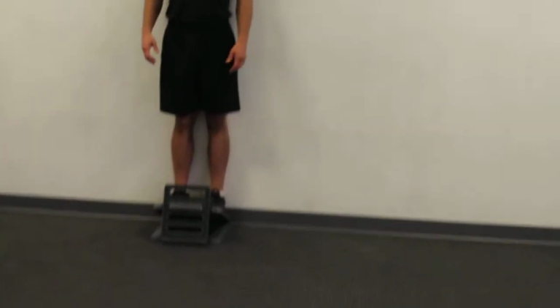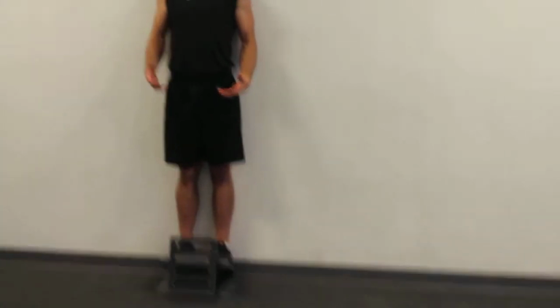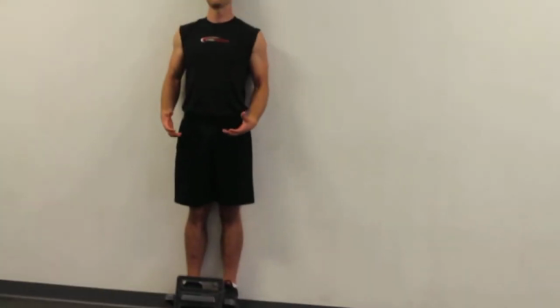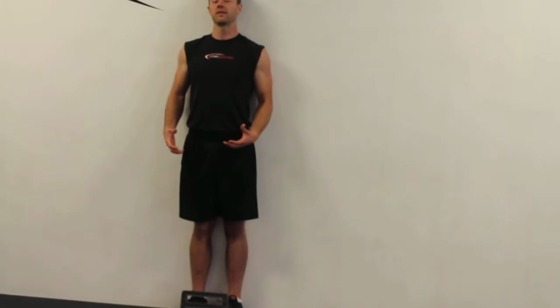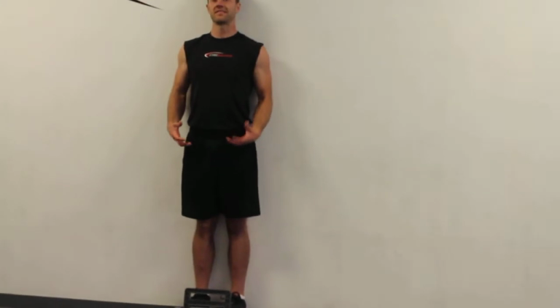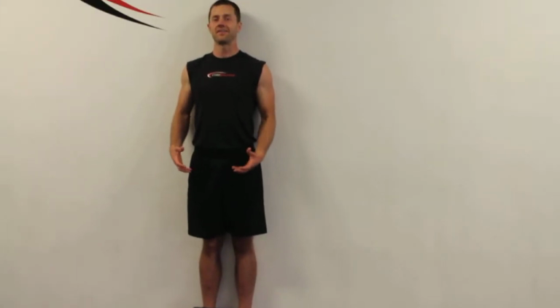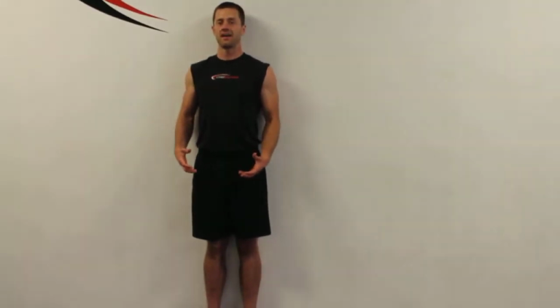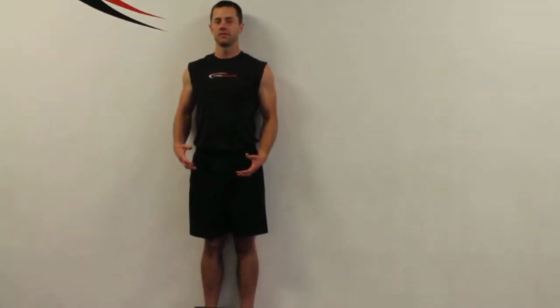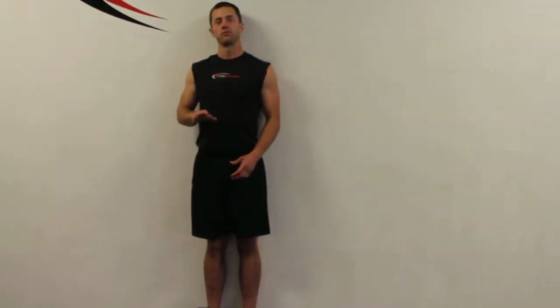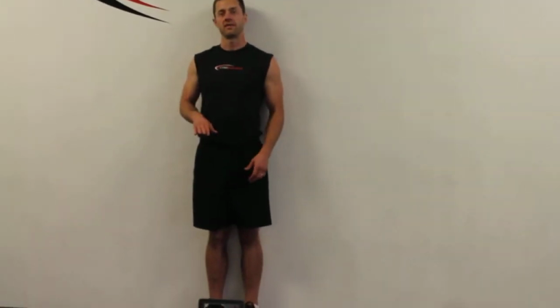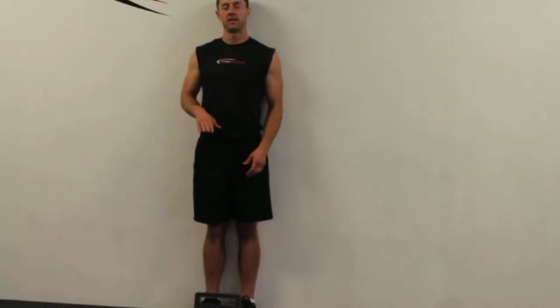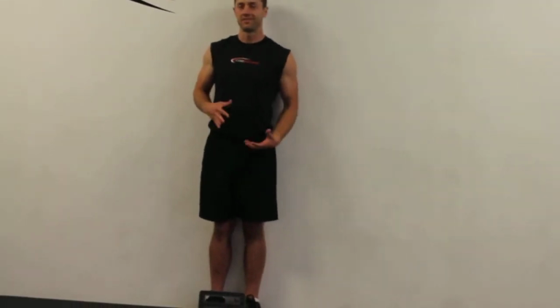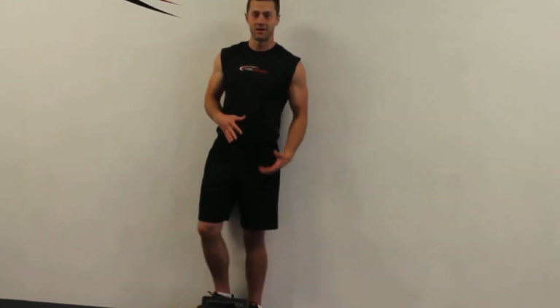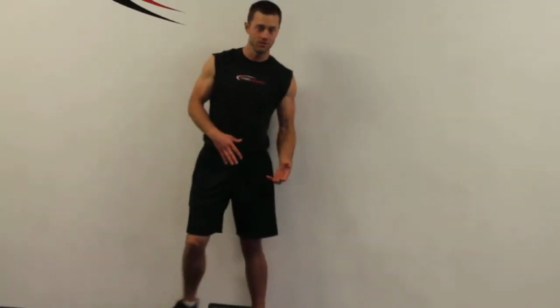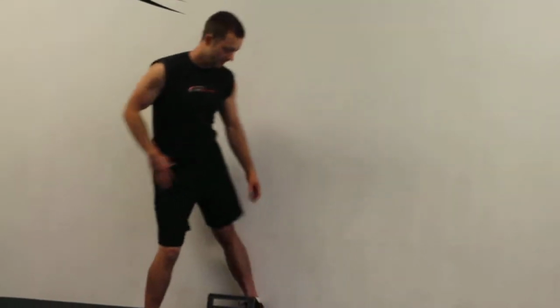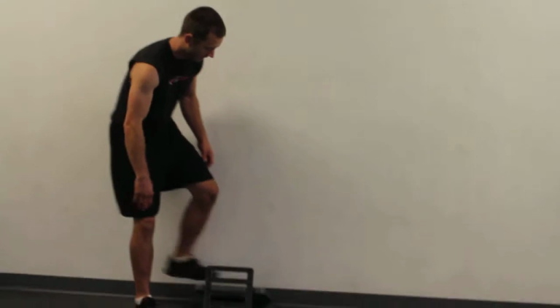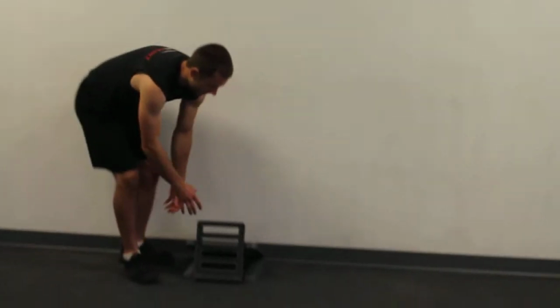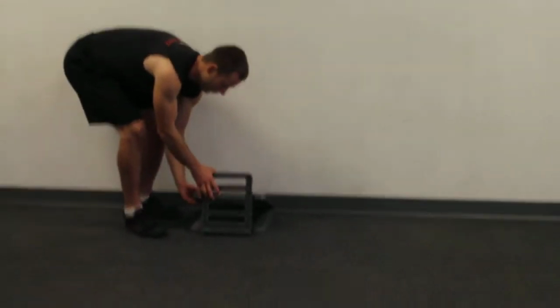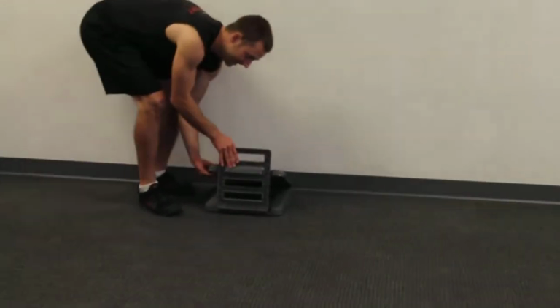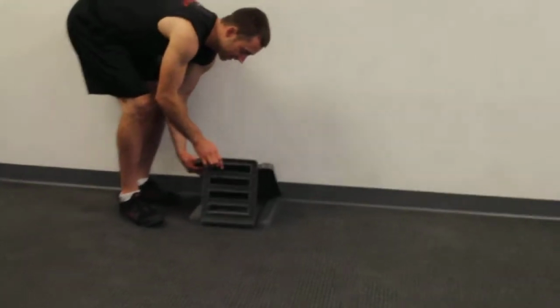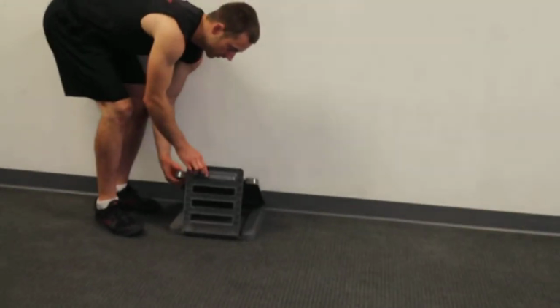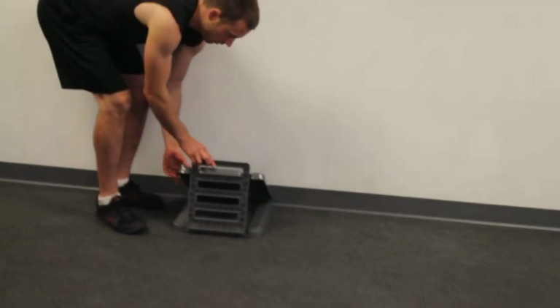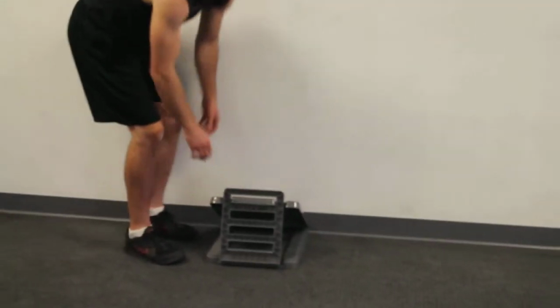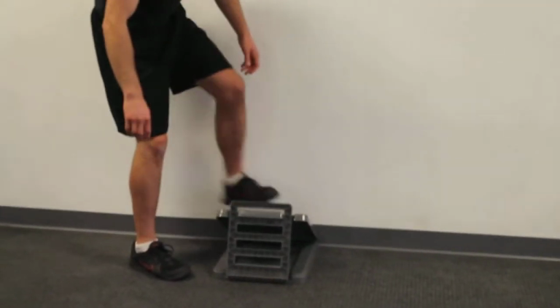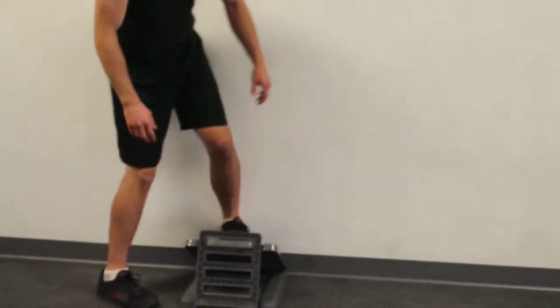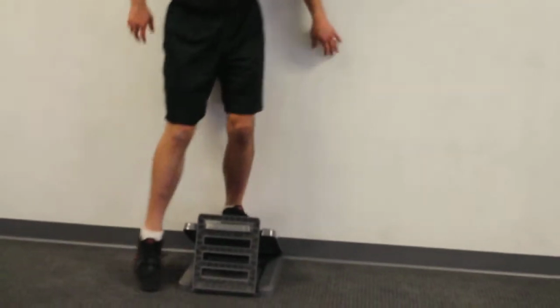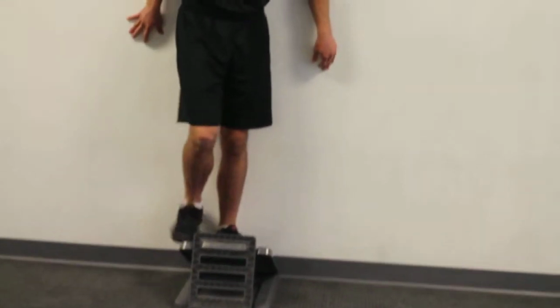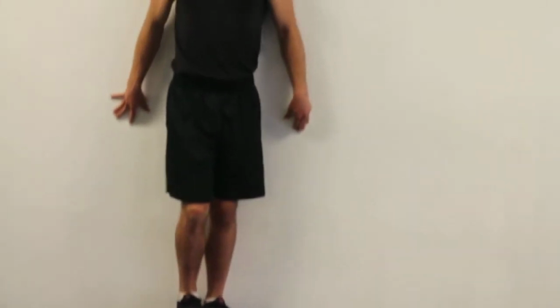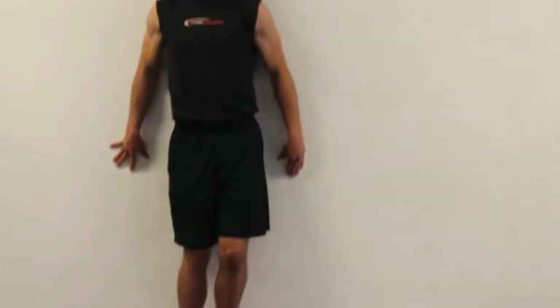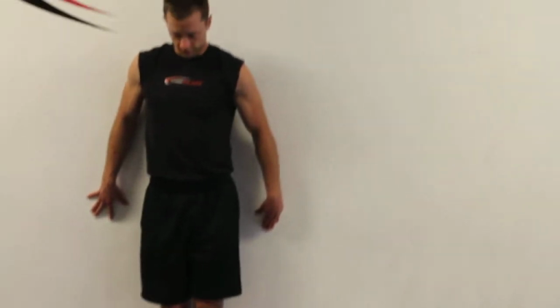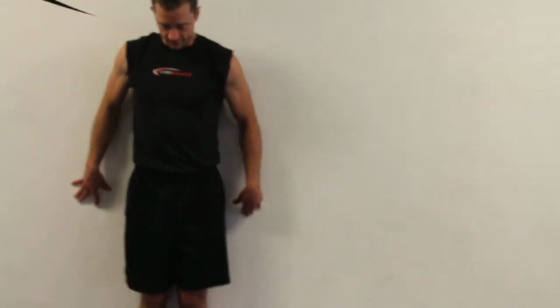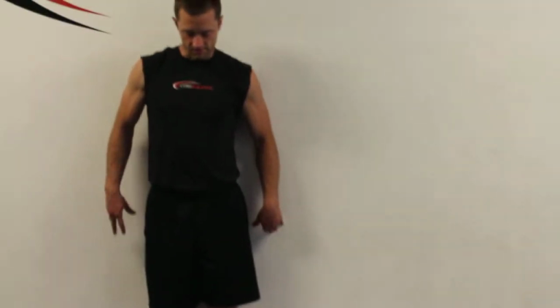If this is really, really tight on the calves, drop down a level — if it's unbearable, go down. If it's really easy, go up to the top level and try that.